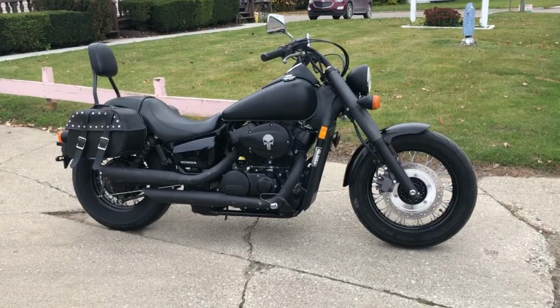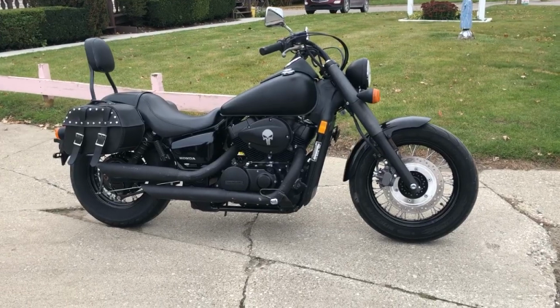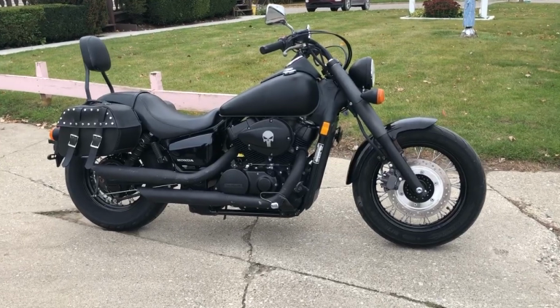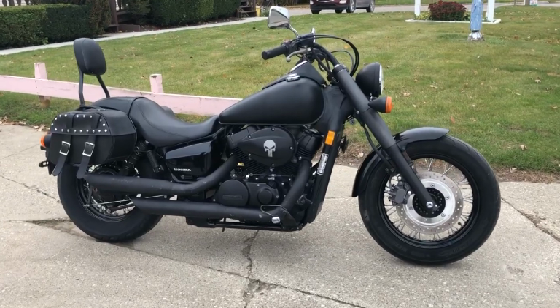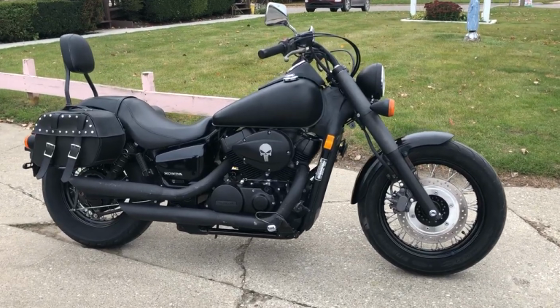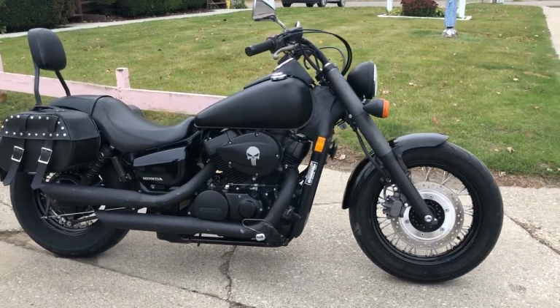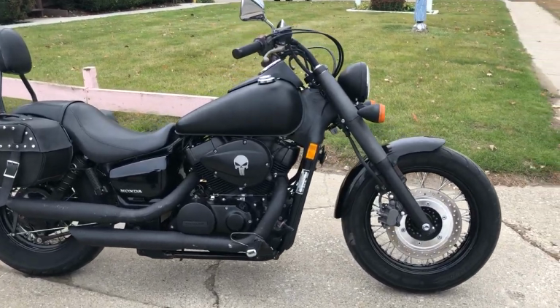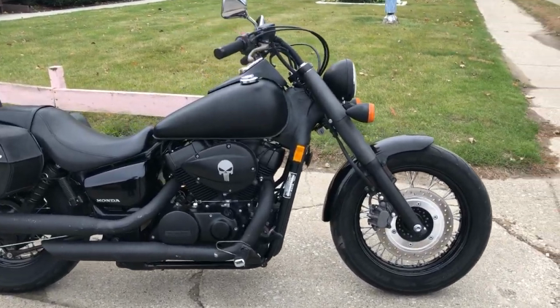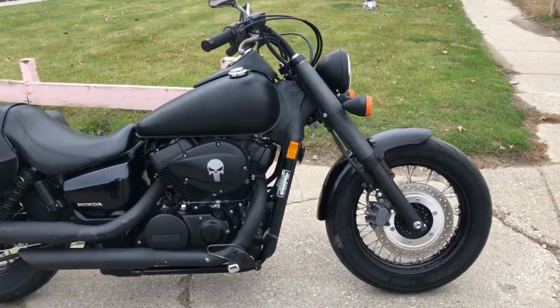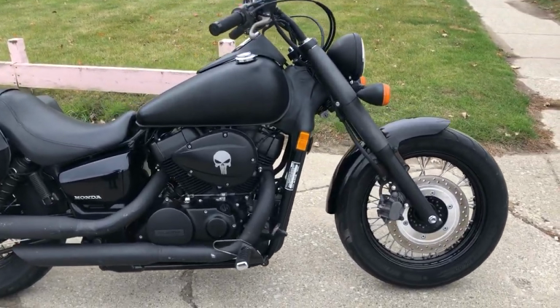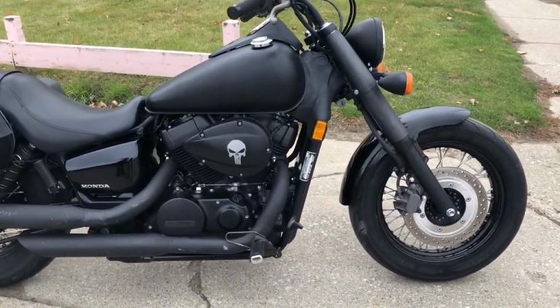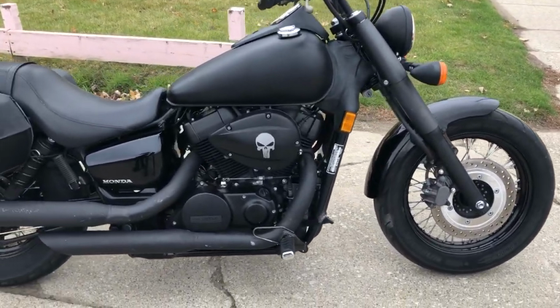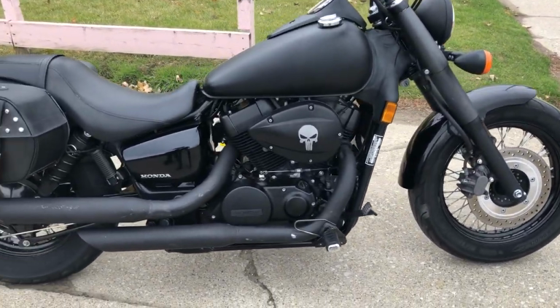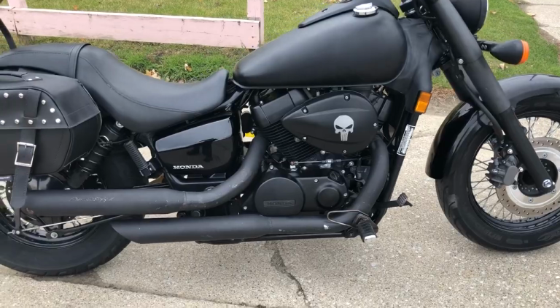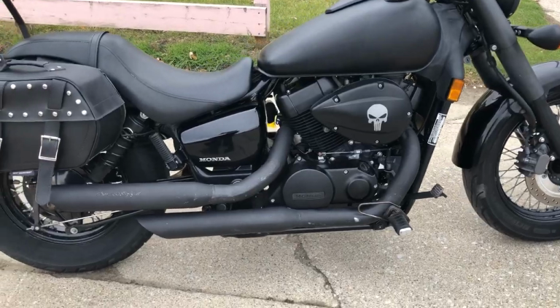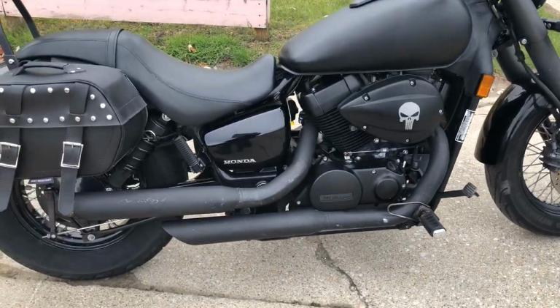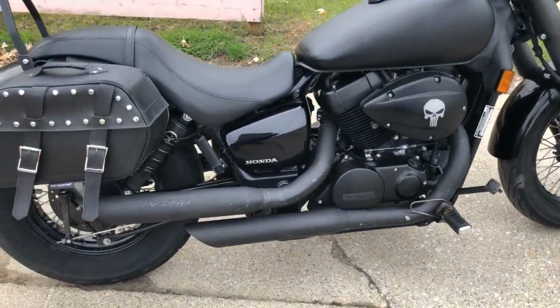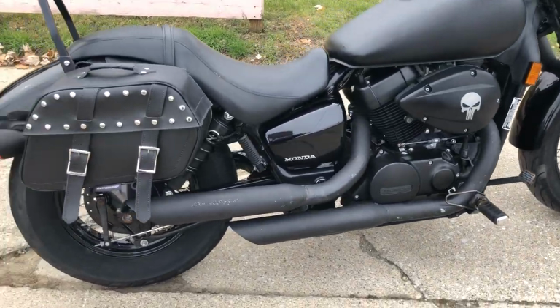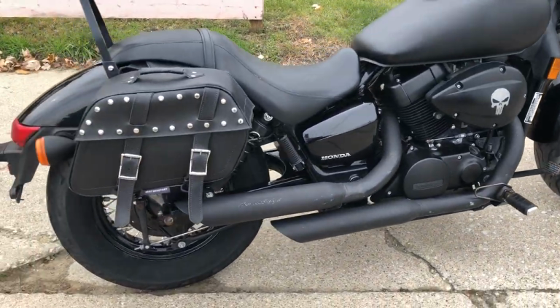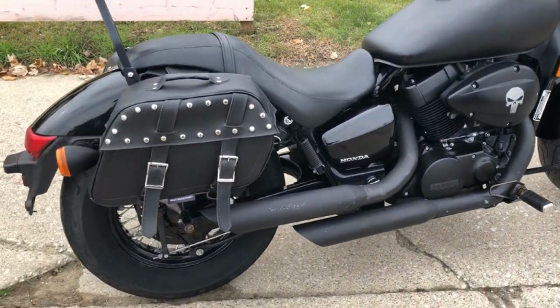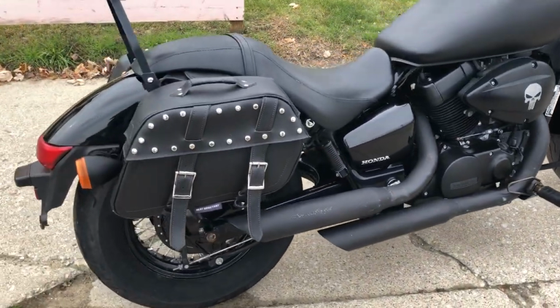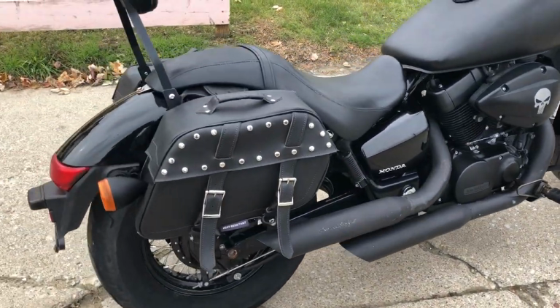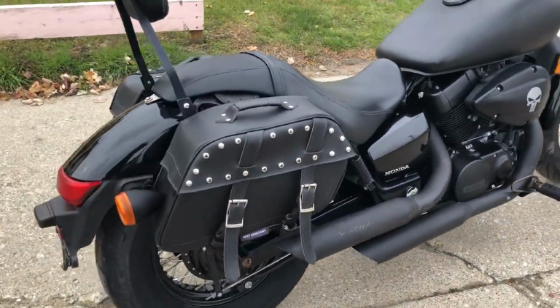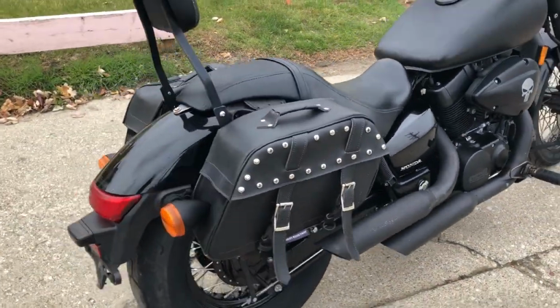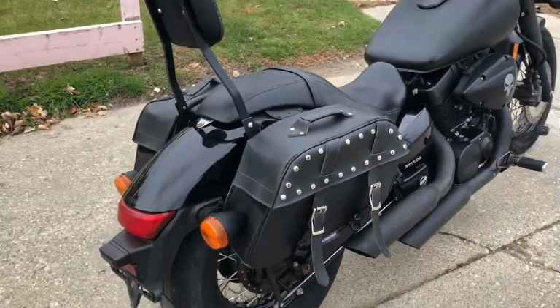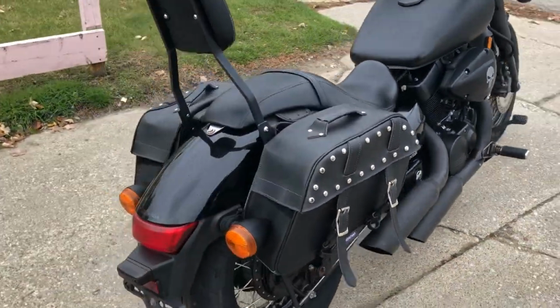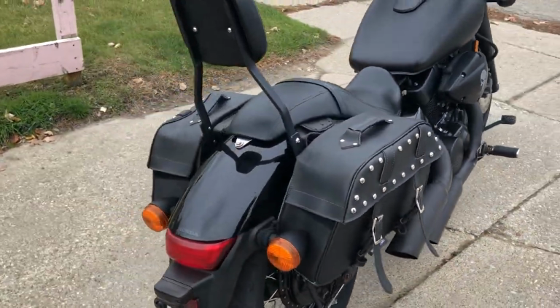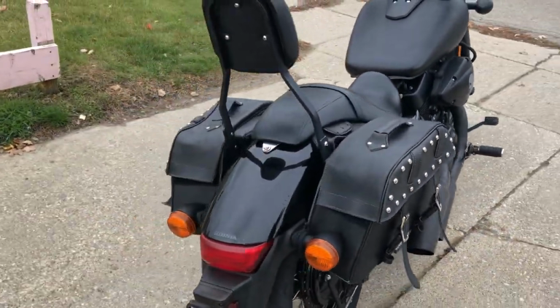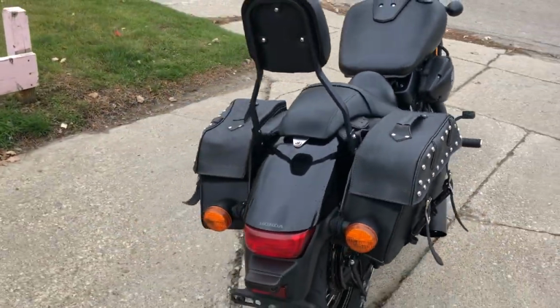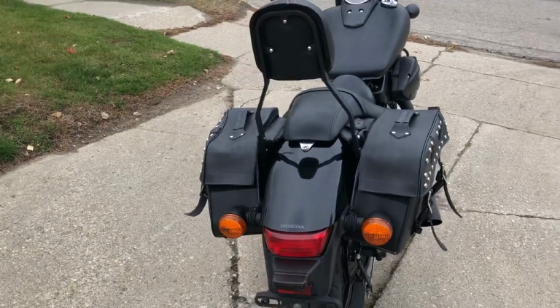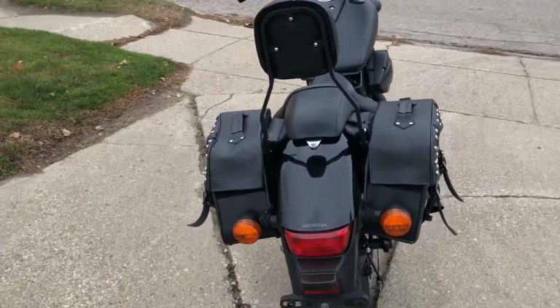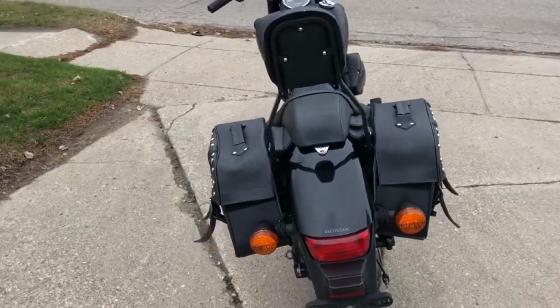Hey guys, ApprovalPowerSports.com here doing some videos on some bikes that just came into the showroom. This one here, 2015 Honda Shadow 750 Phantom for sale.